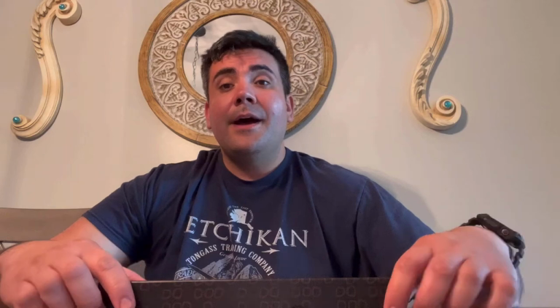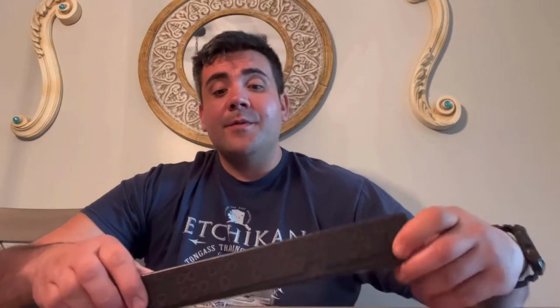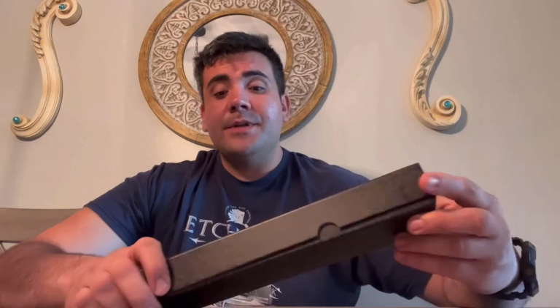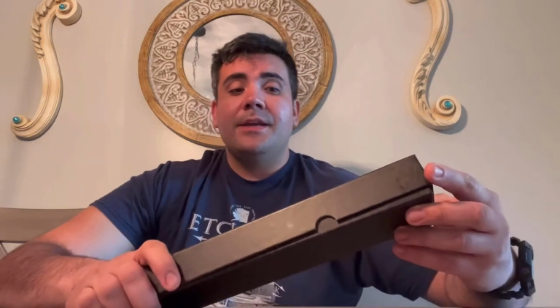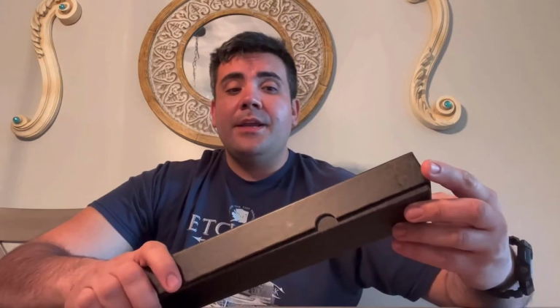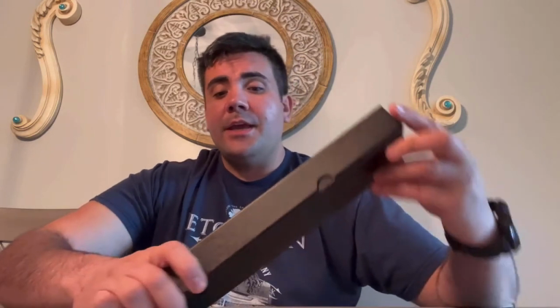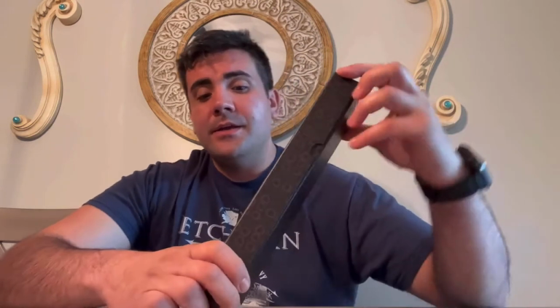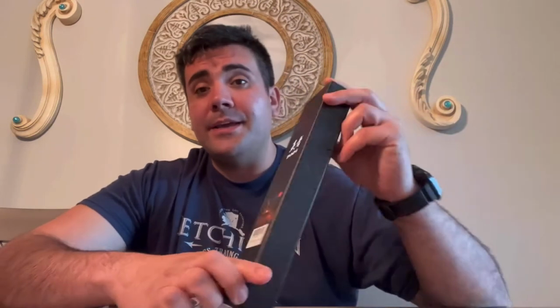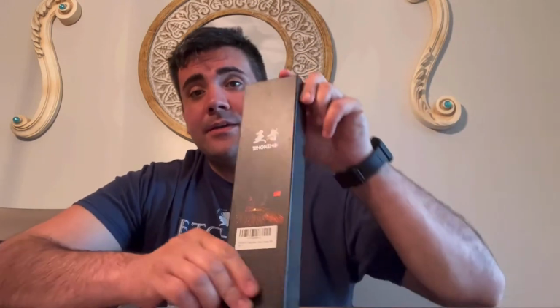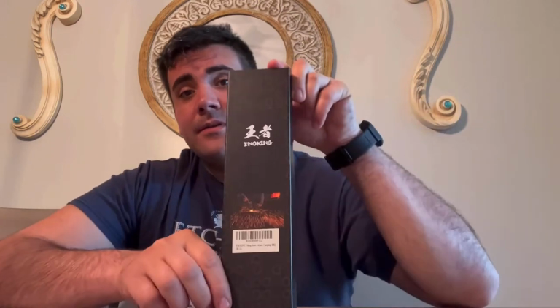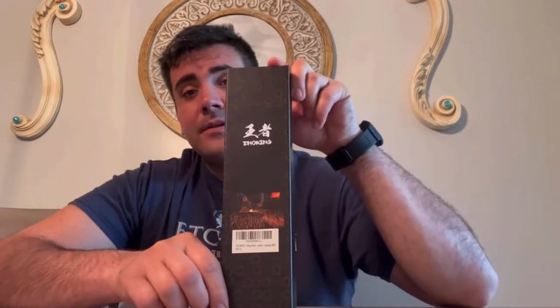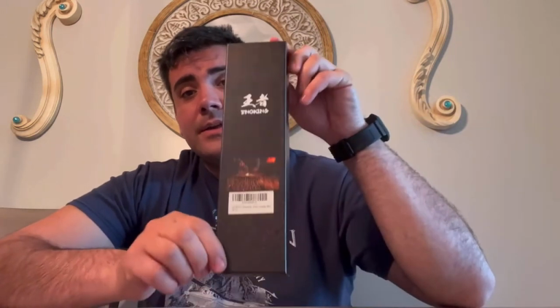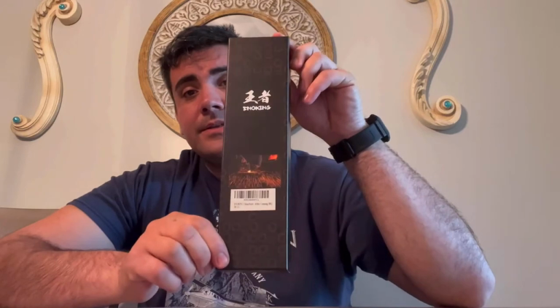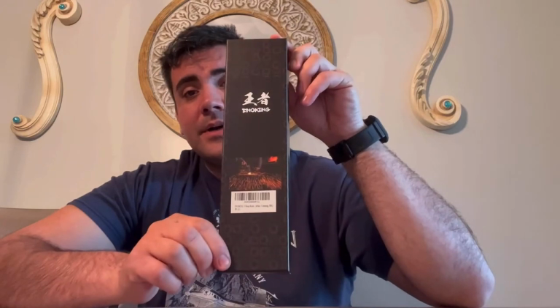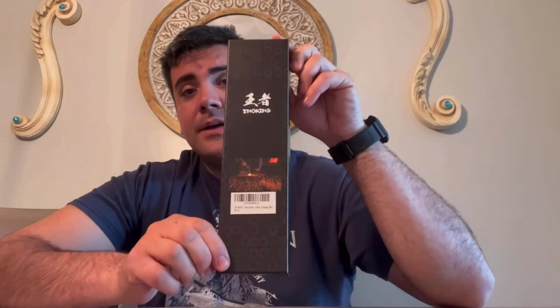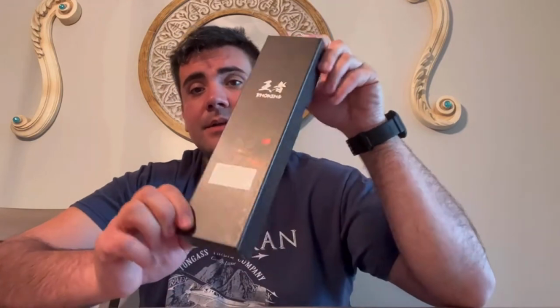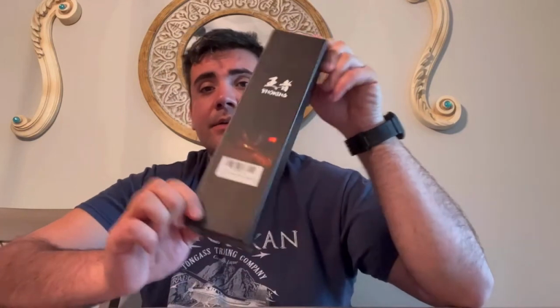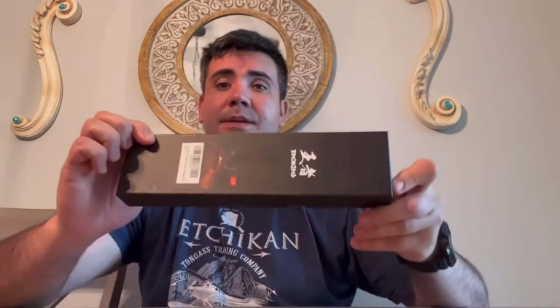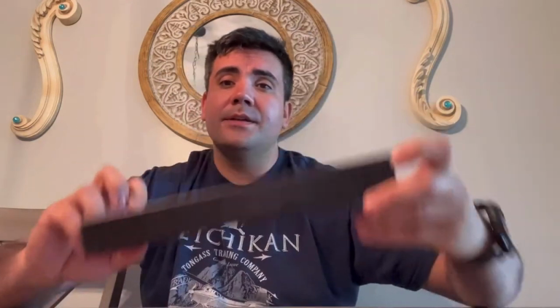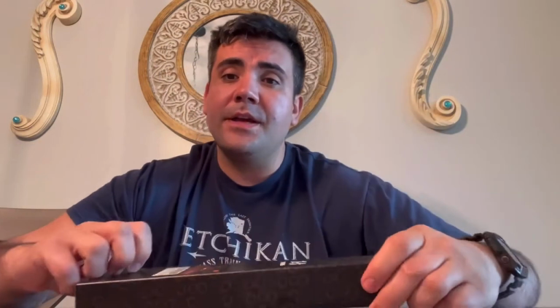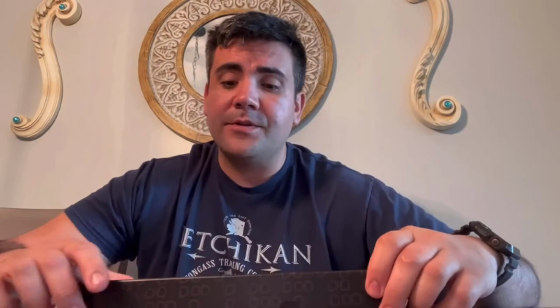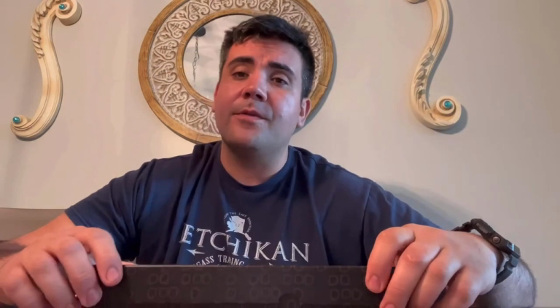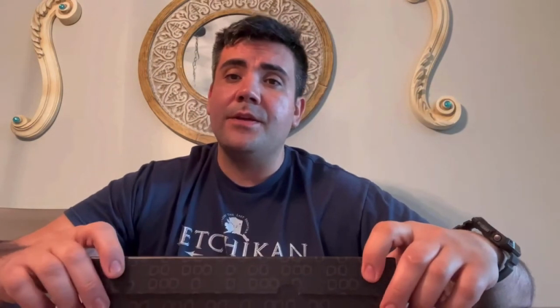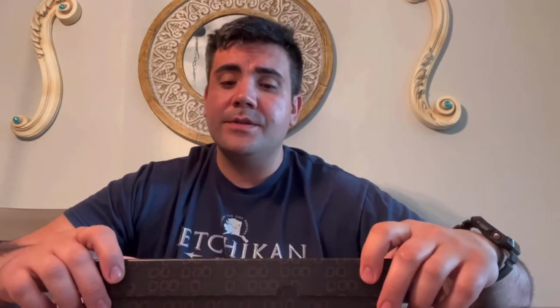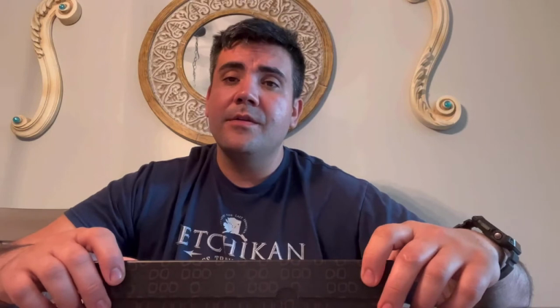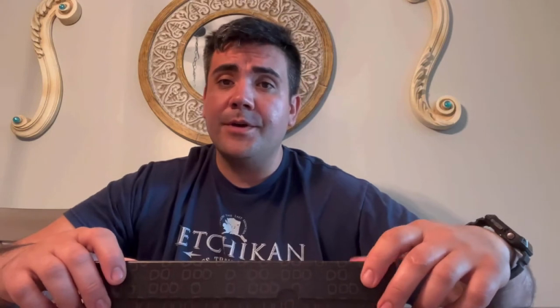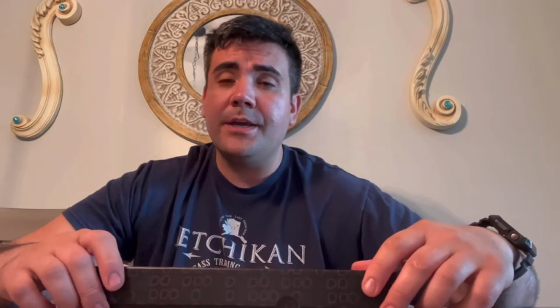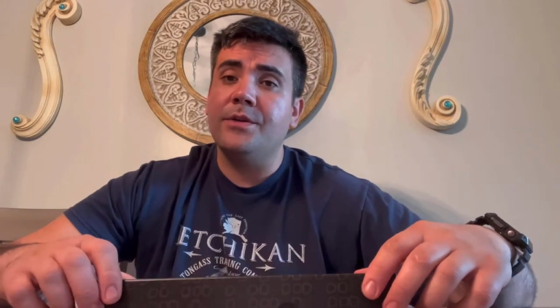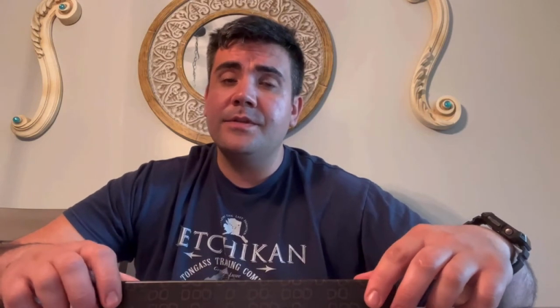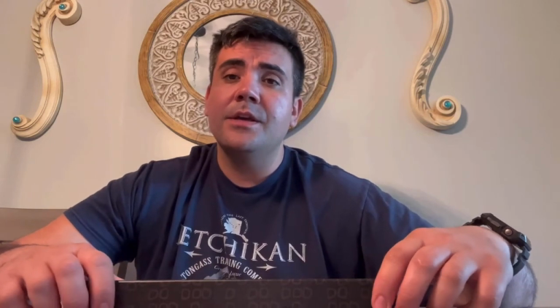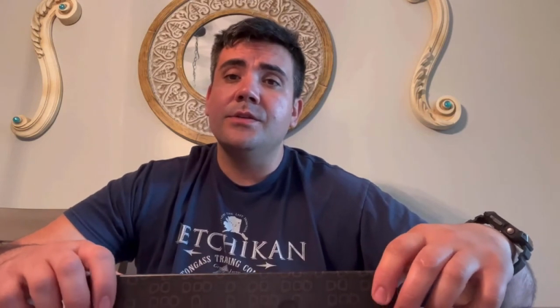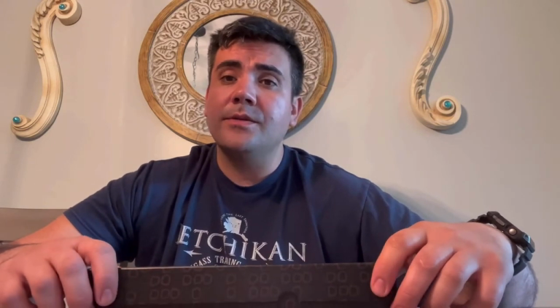Hi, I'm reviewing this EnoKing Biking Knife. This is the box that it comes in, you can see. This knife is great for many uses, from cooking, to gifts, to outdoors.